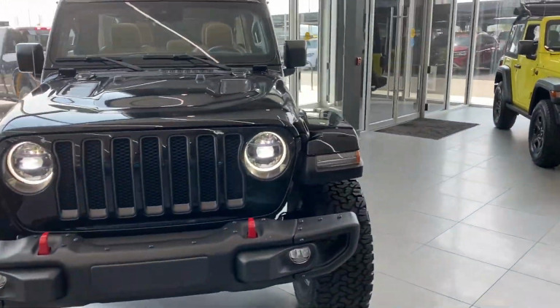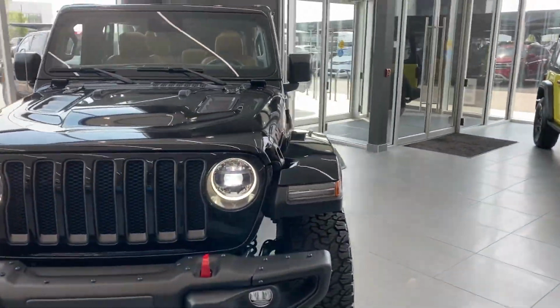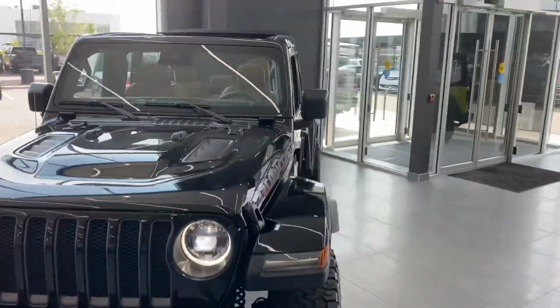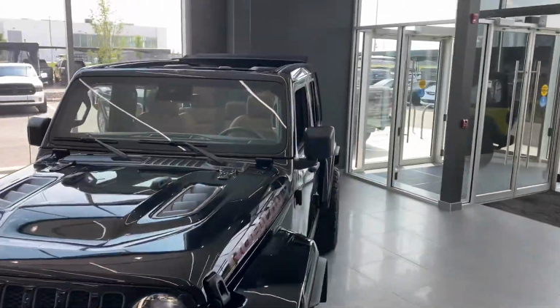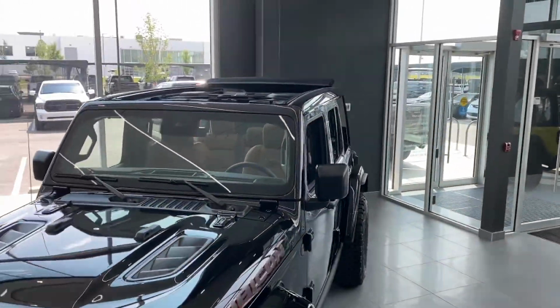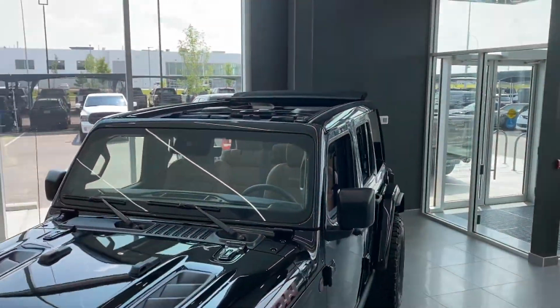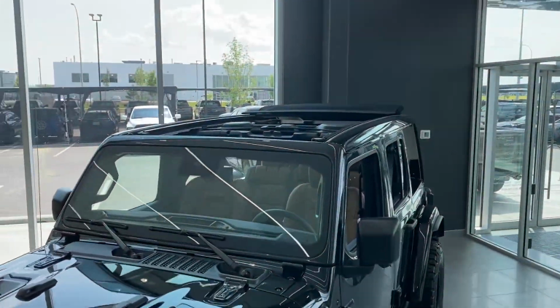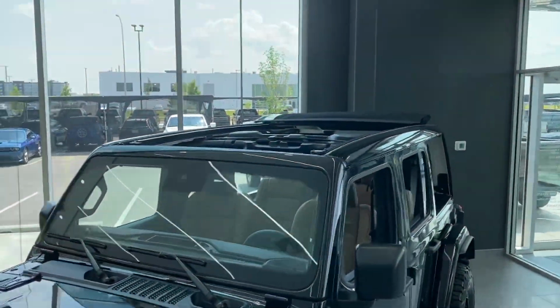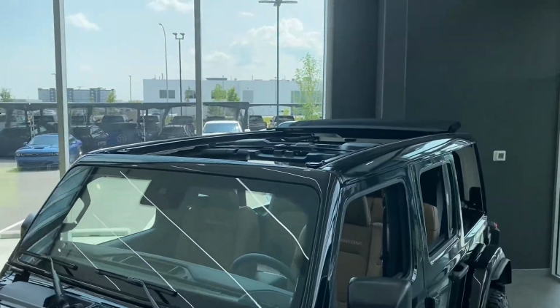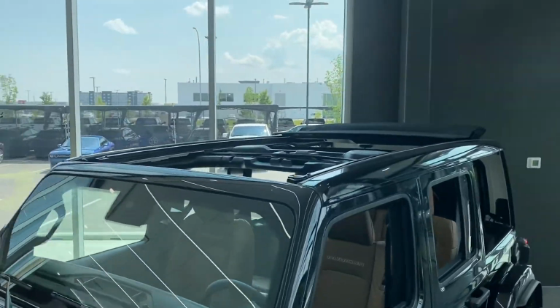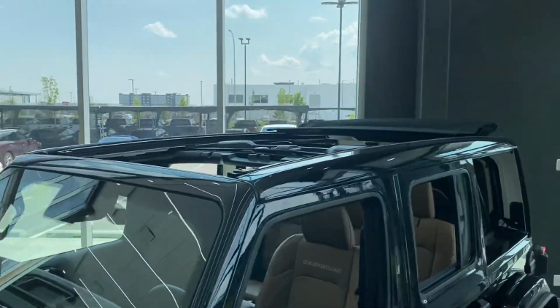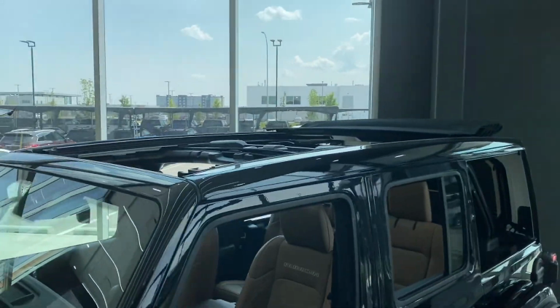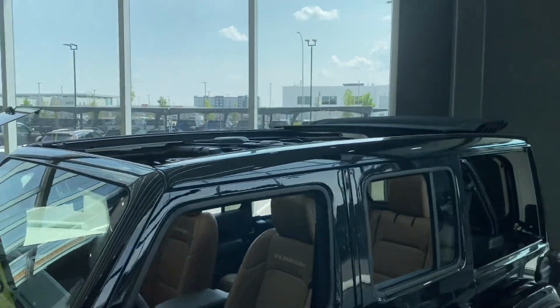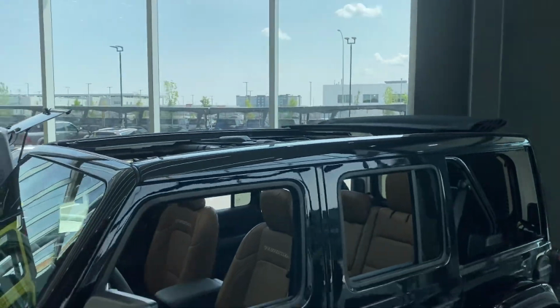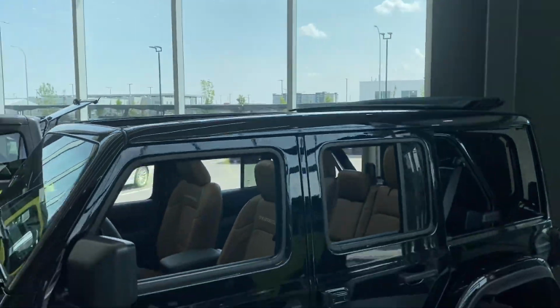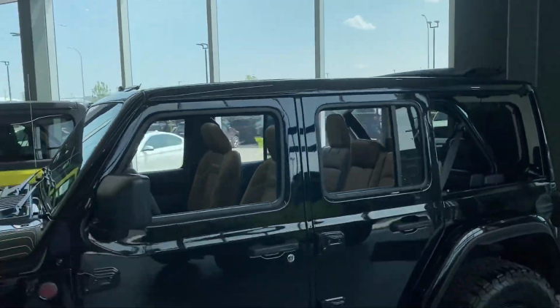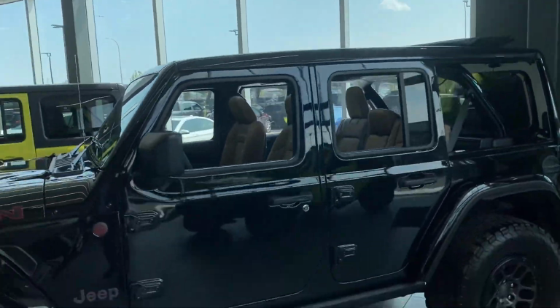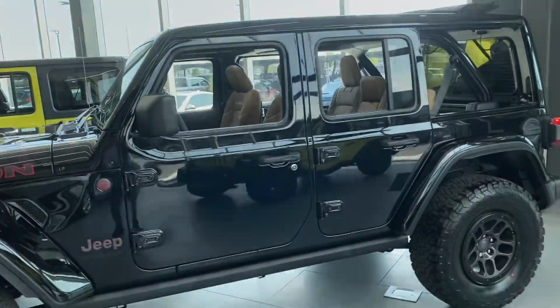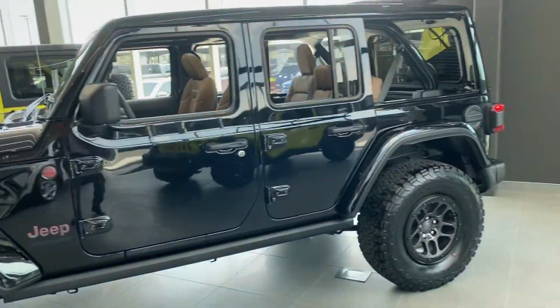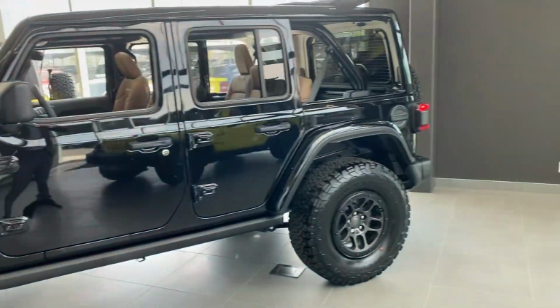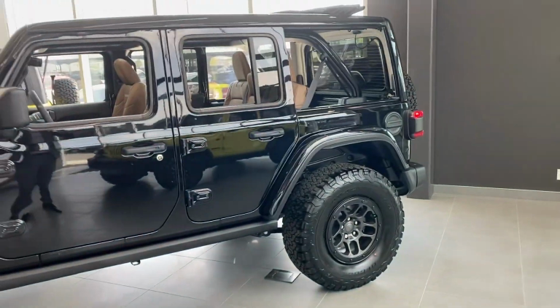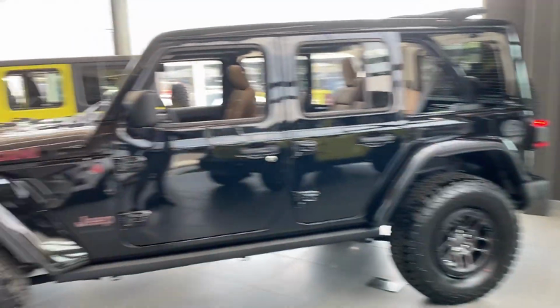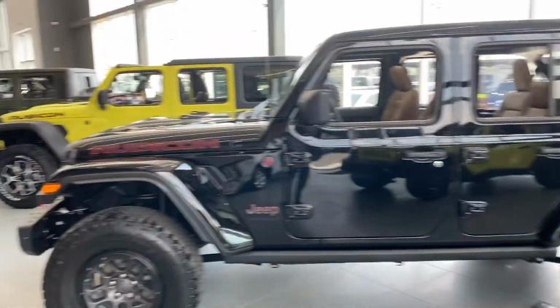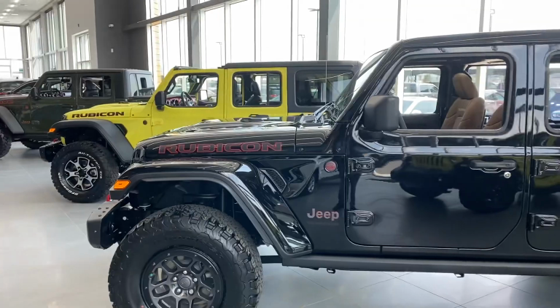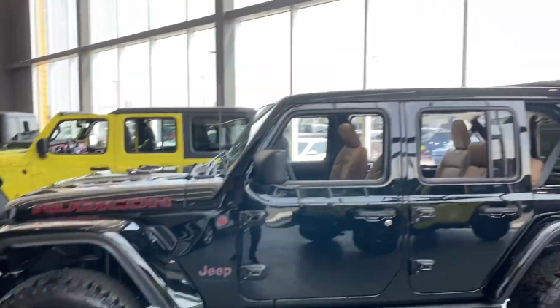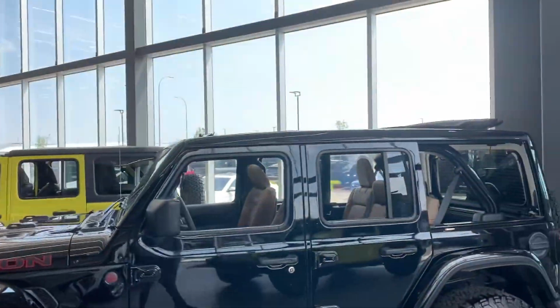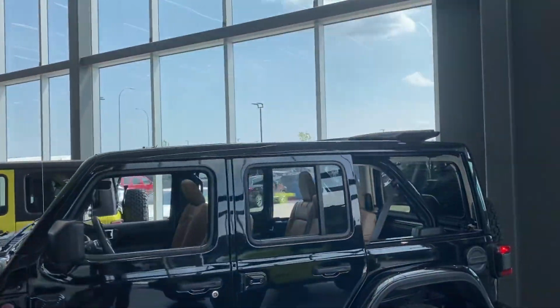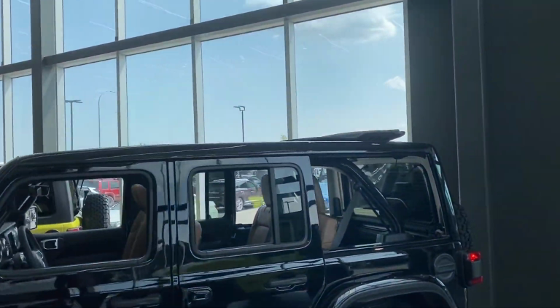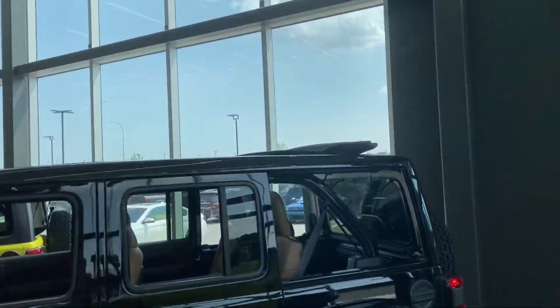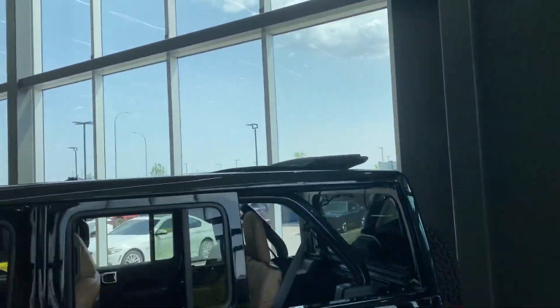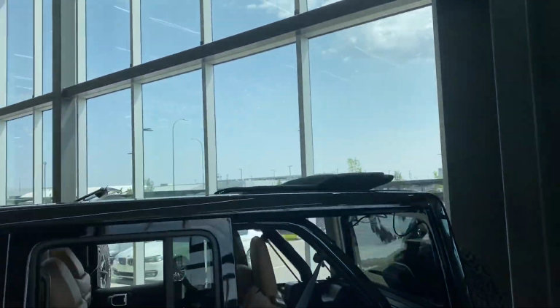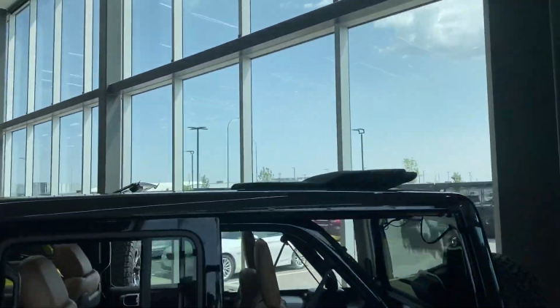This one does come with the Freedom OneTouch roof. Super nice to have if you're just driving — you don't want to take off the three-piece — click of a button and it's convertible.